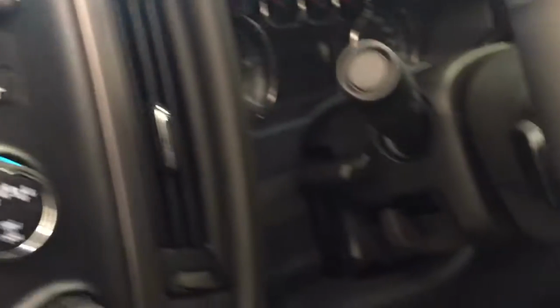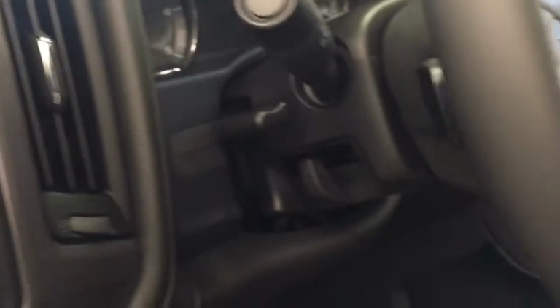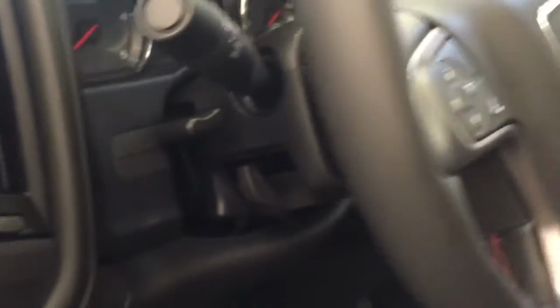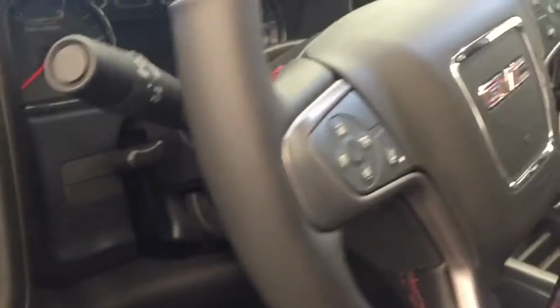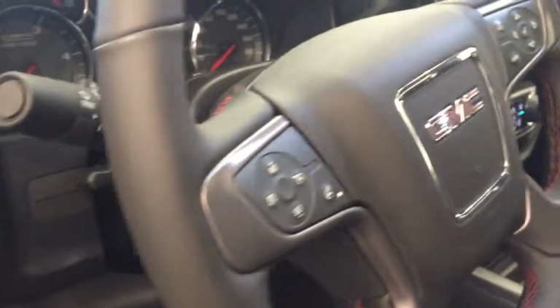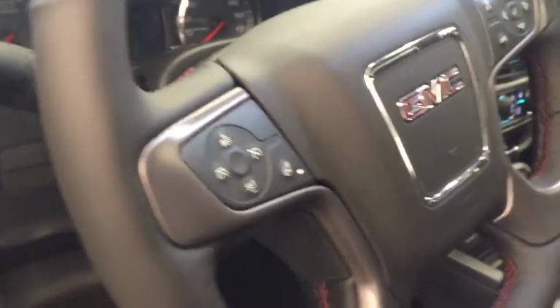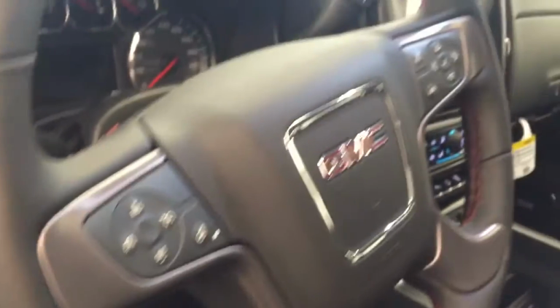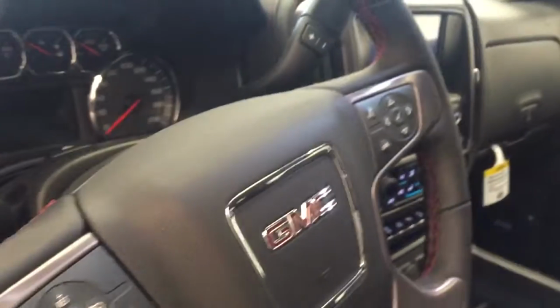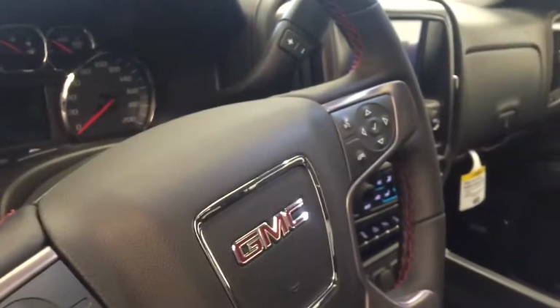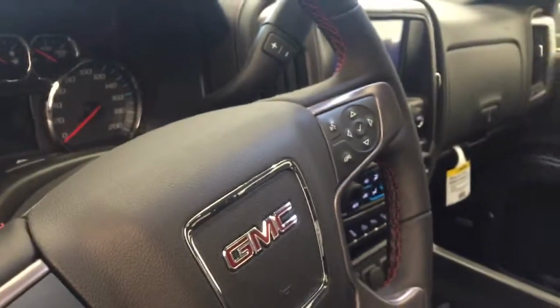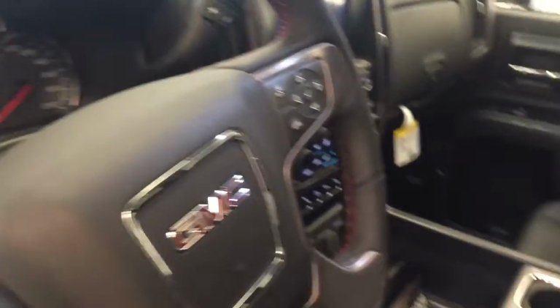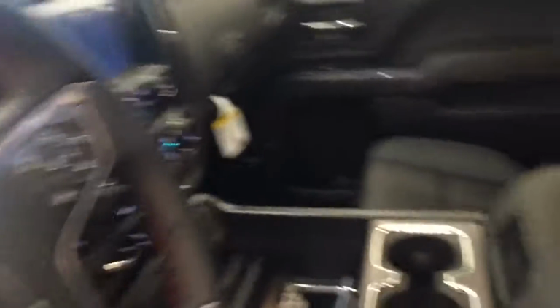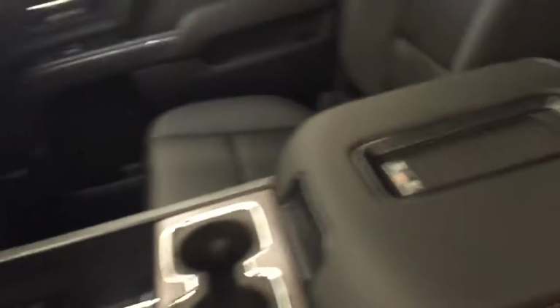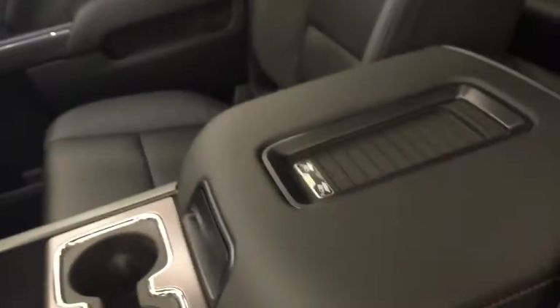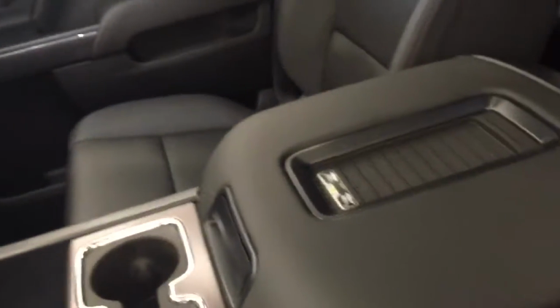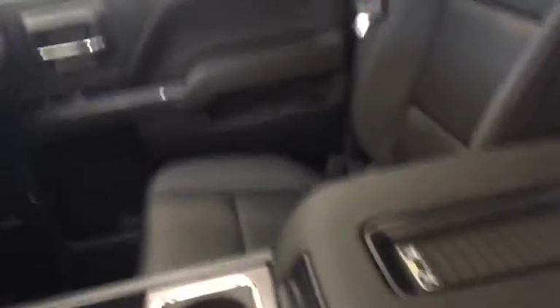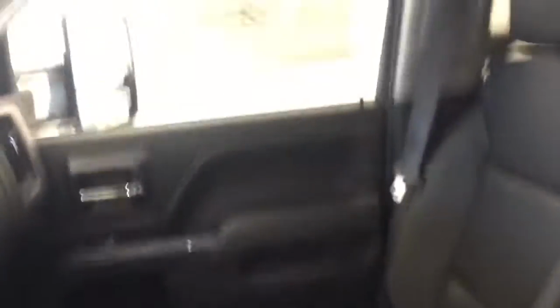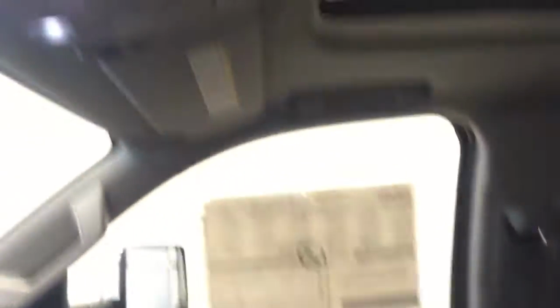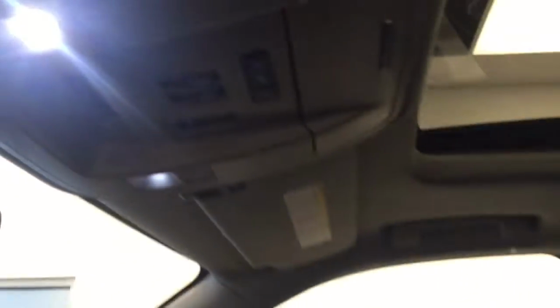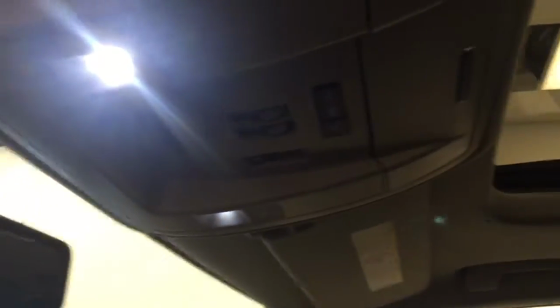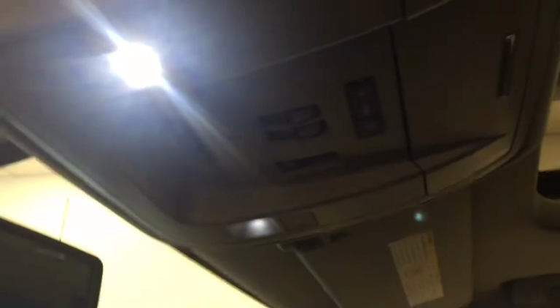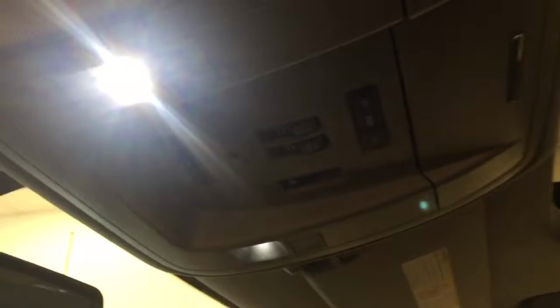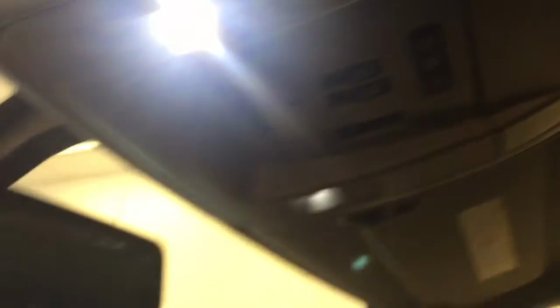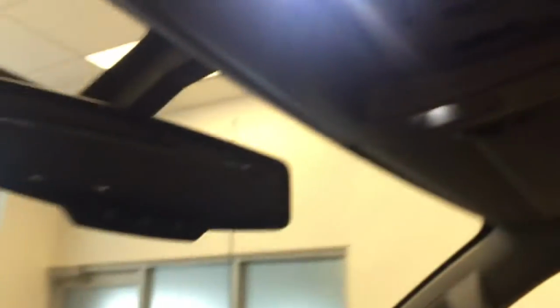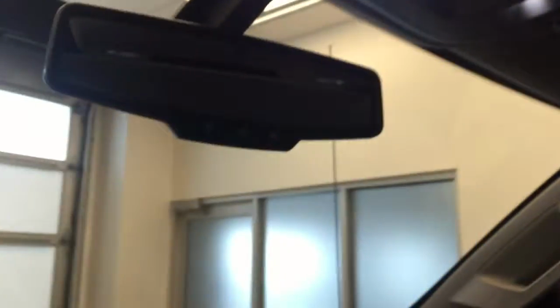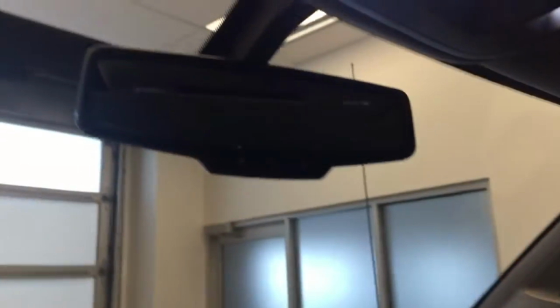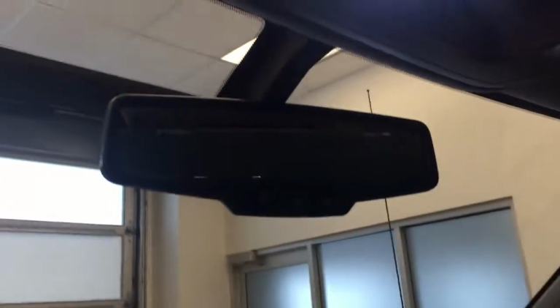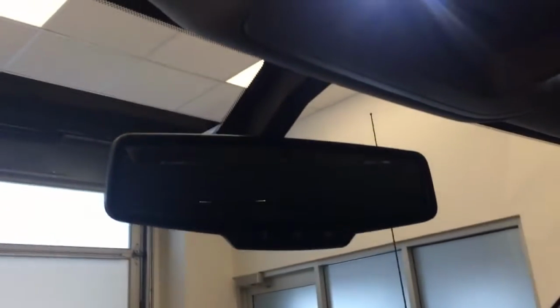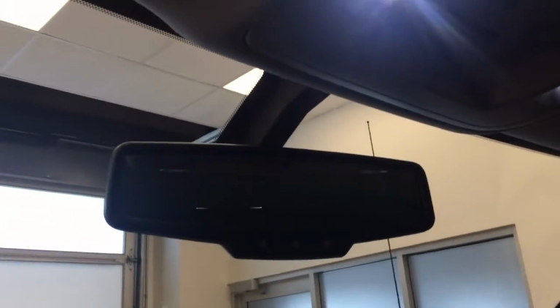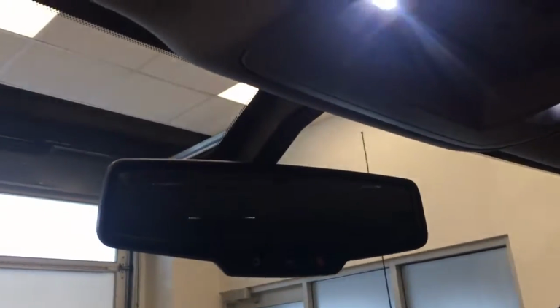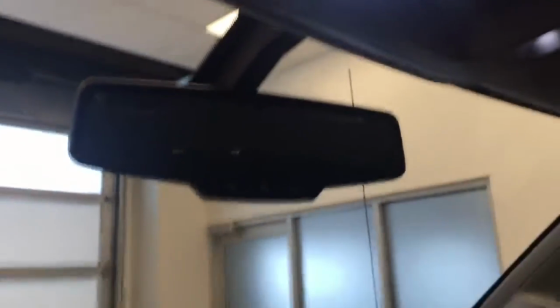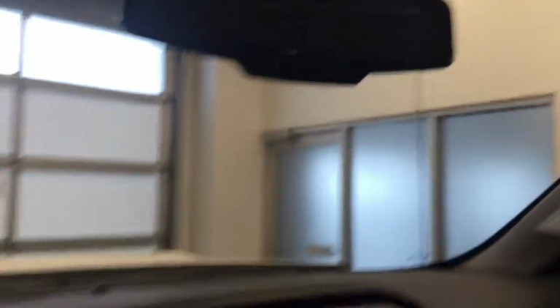Tilt and telescopic steering wheel, cruise control, heated steering wheel, hands-free communication audio controls, wireless charging pad, sunroof controls, garage door opener, and OnStar 4G LTE with electrochromic mirror.